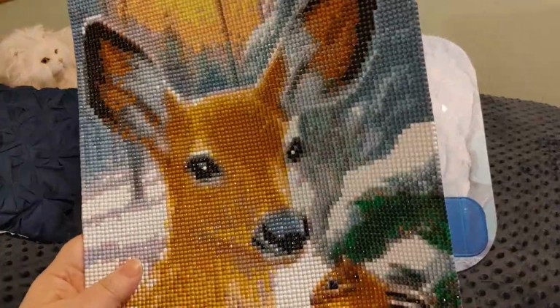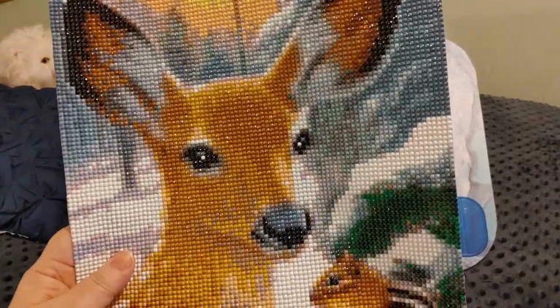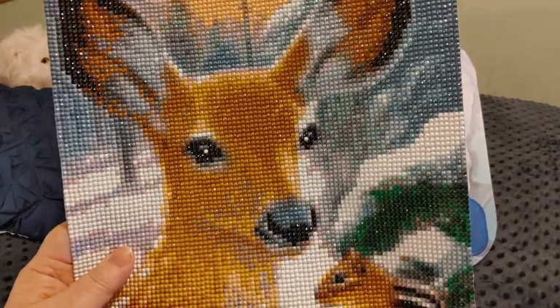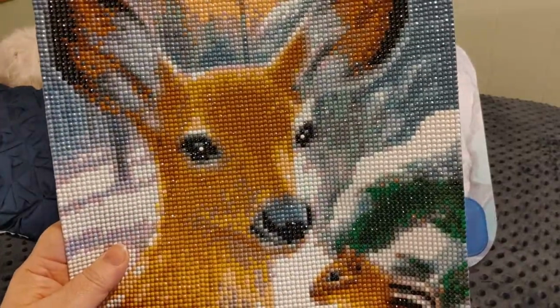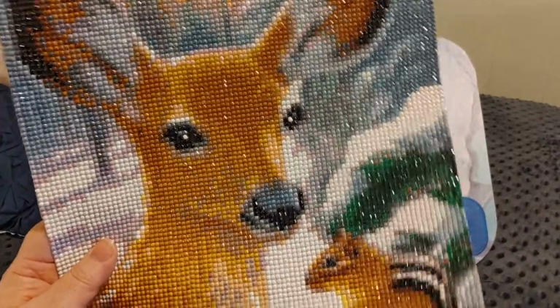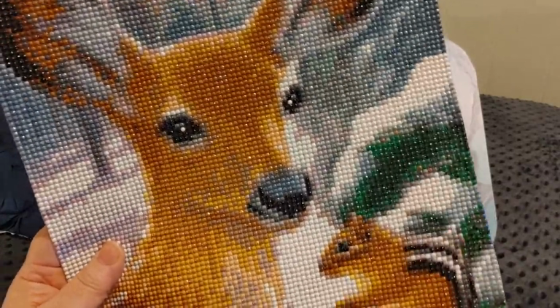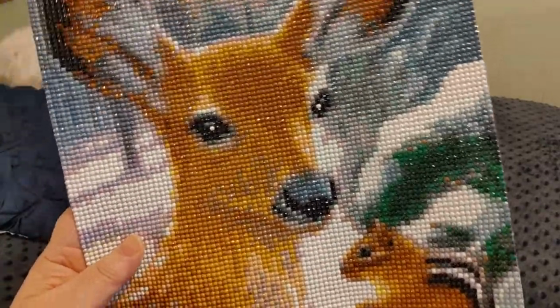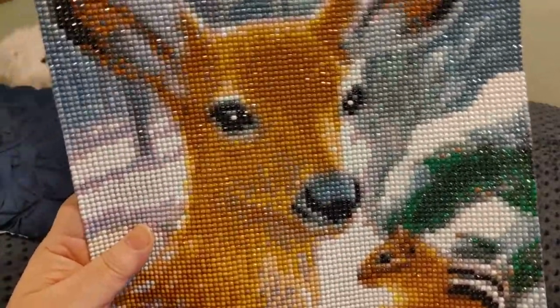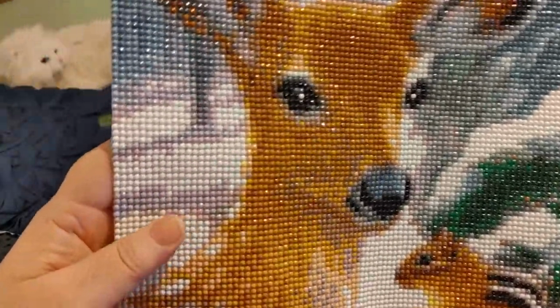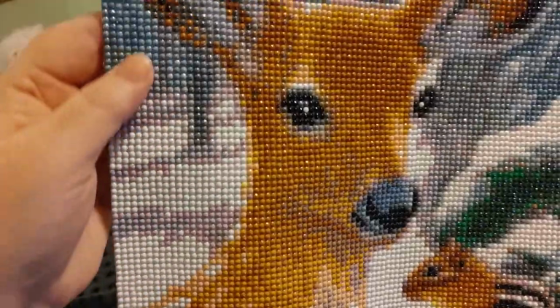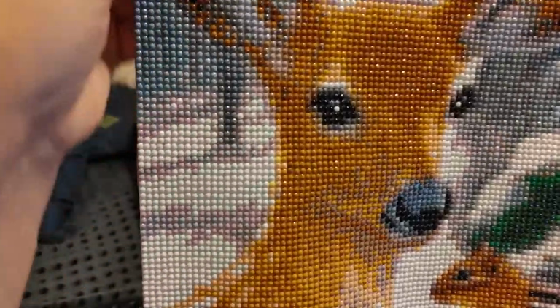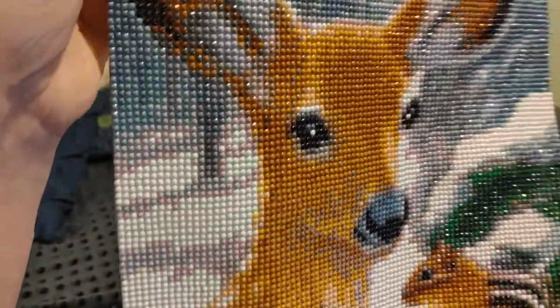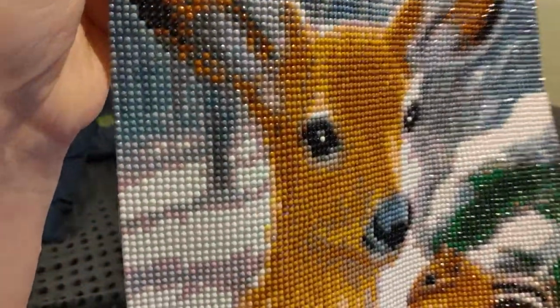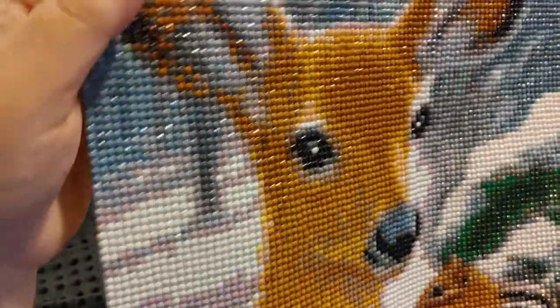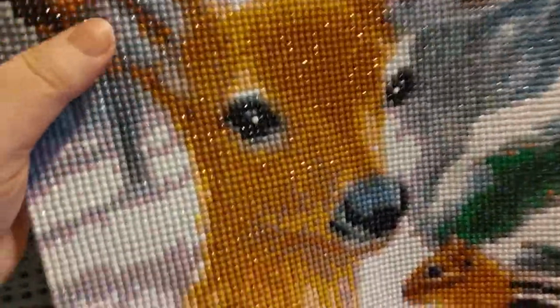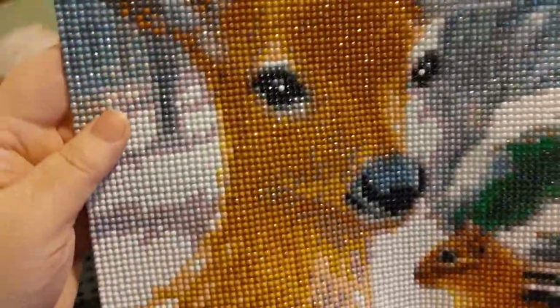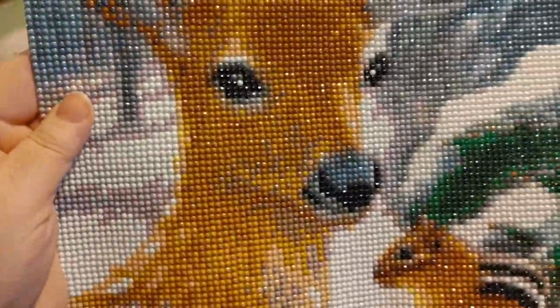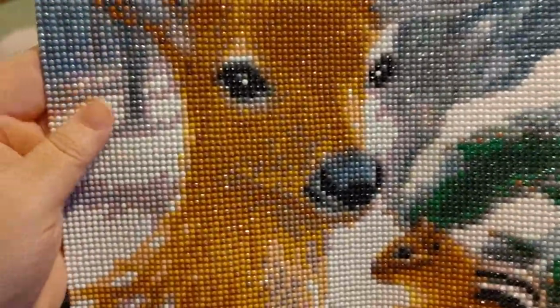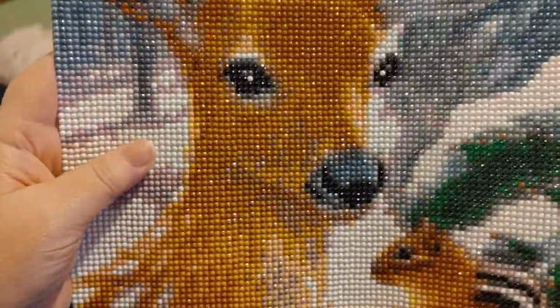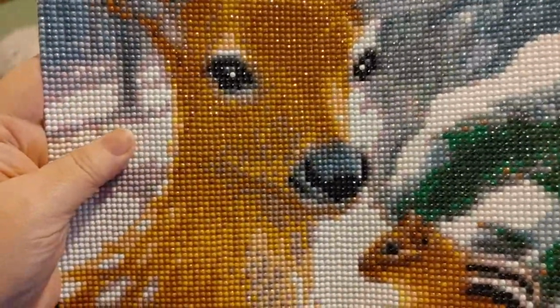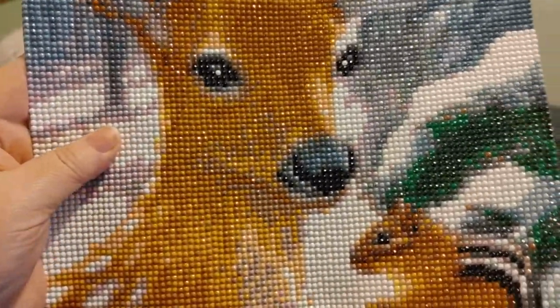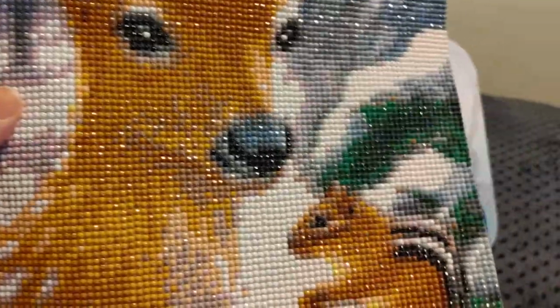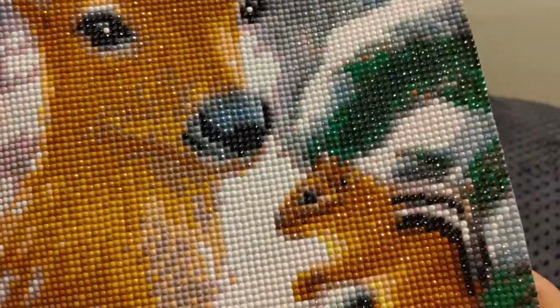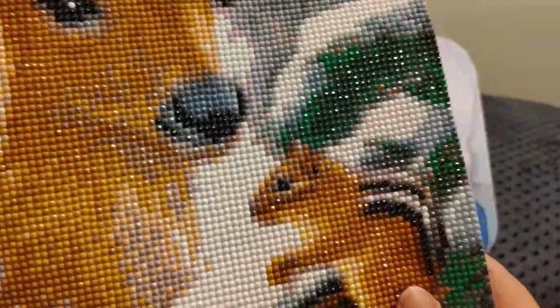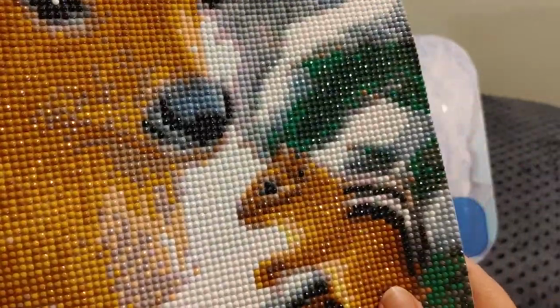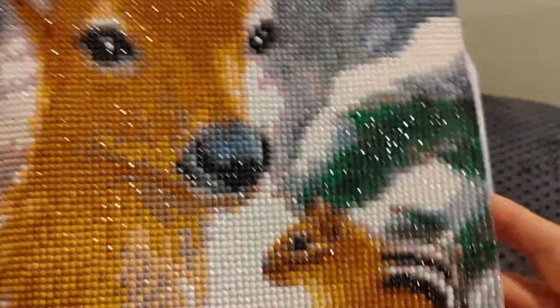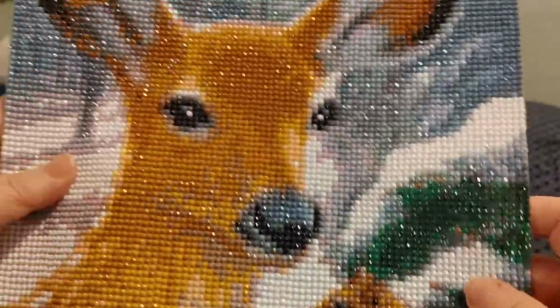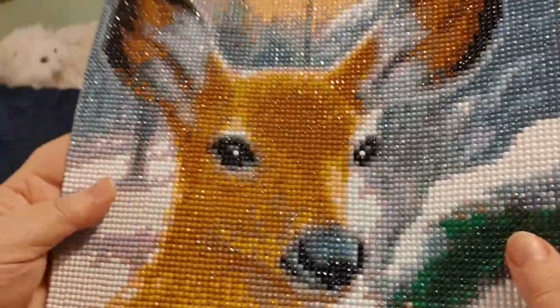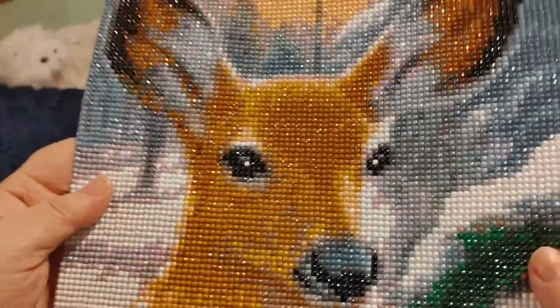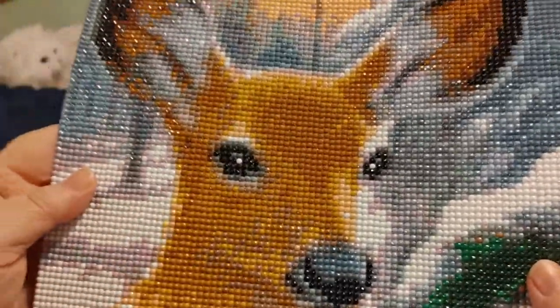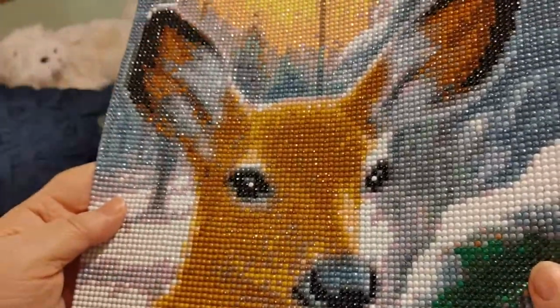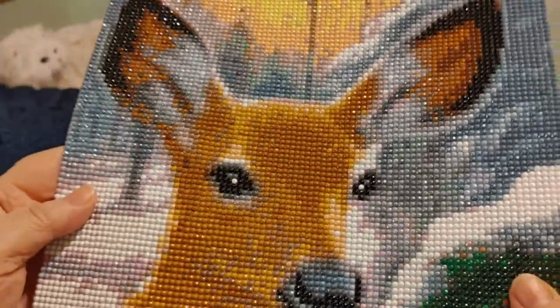Adding that white spot in the deer's eye gave it a lot of detail — it went from looking flat to really alive. This whole thing is sealed with Tombow clear glue because the drills were sliding everywhere, but even though it's sealed with glue it's still very sparkly.